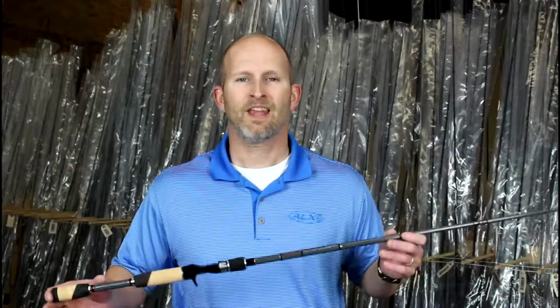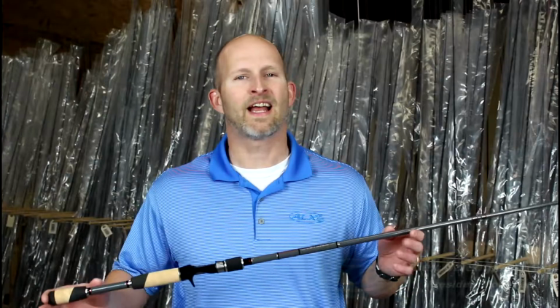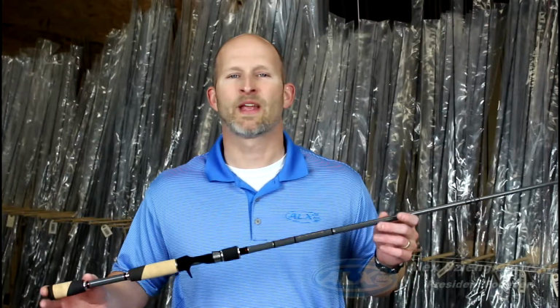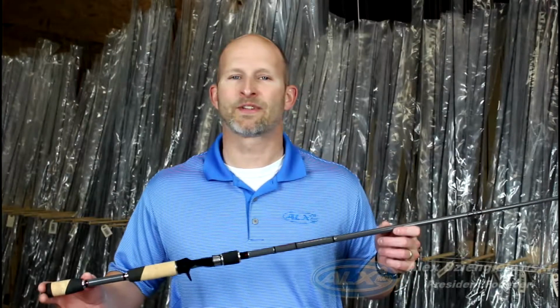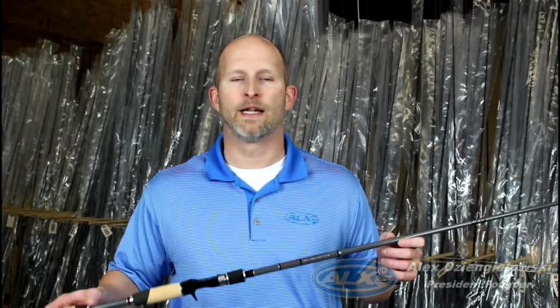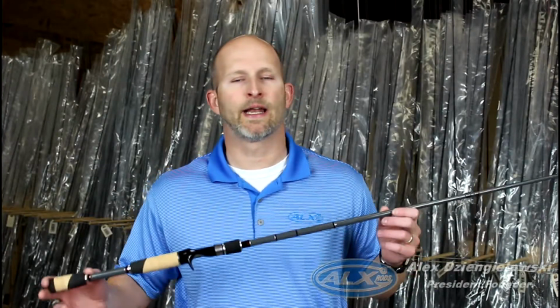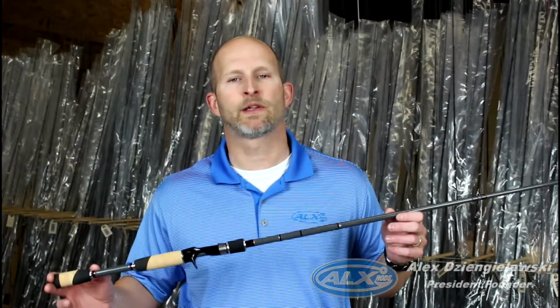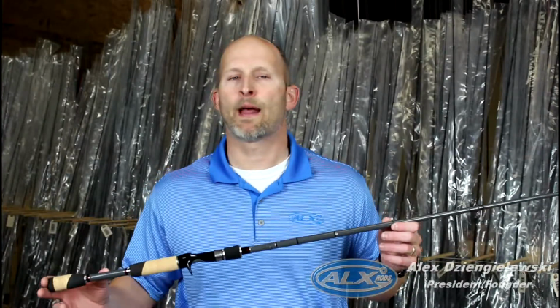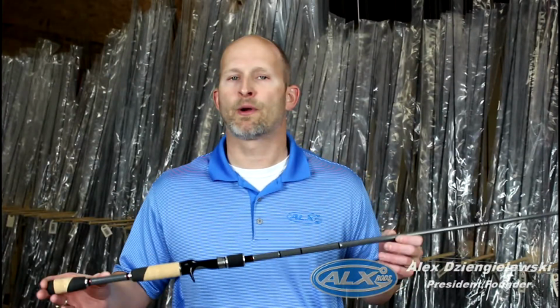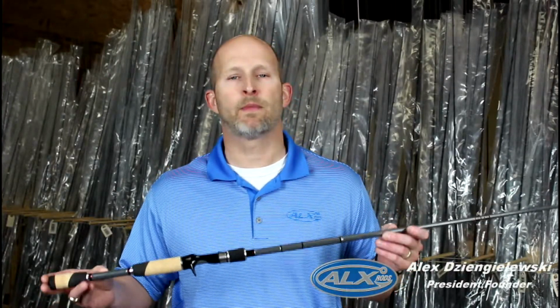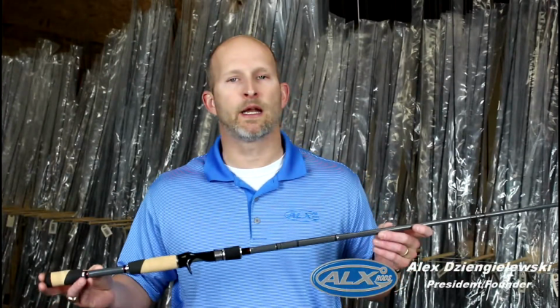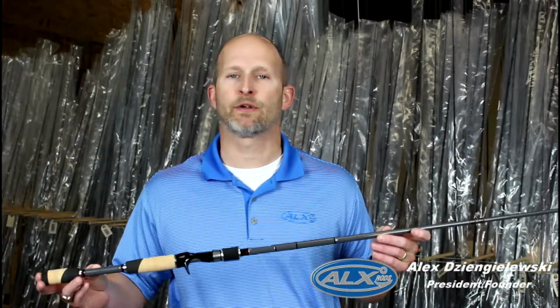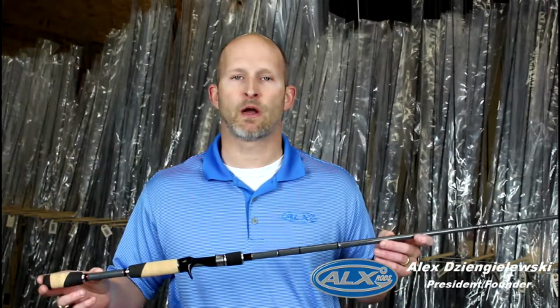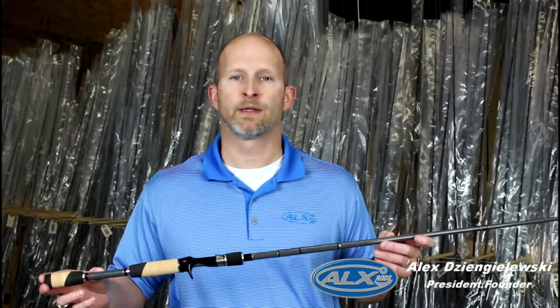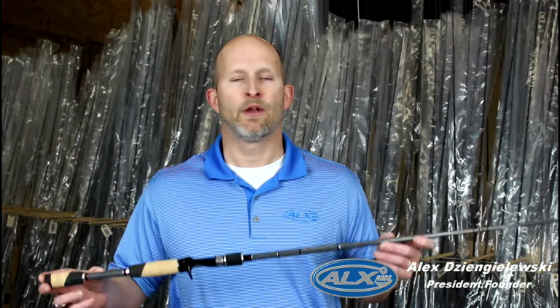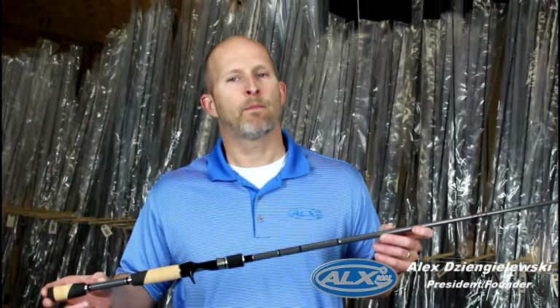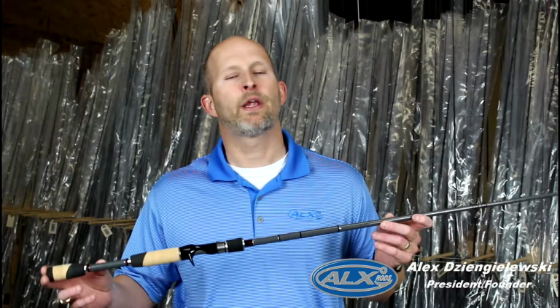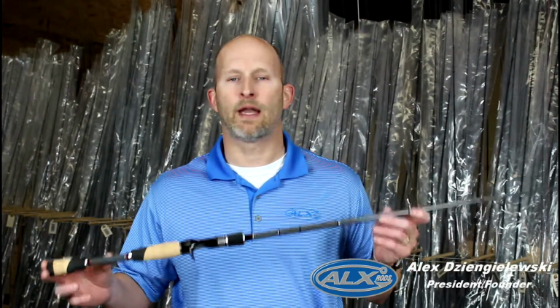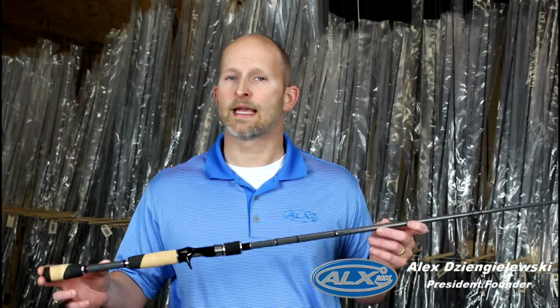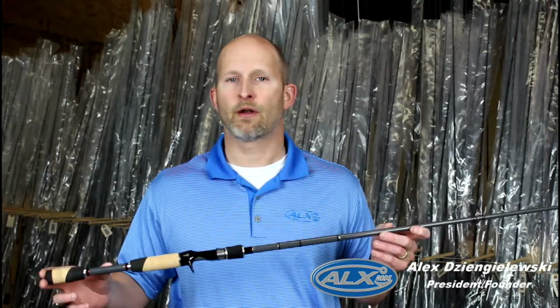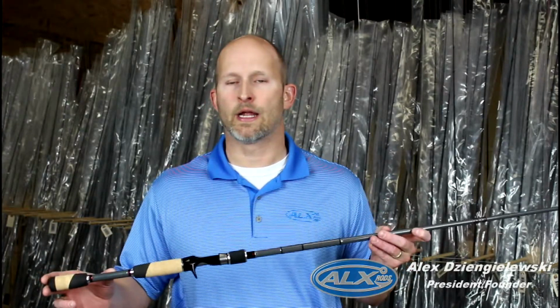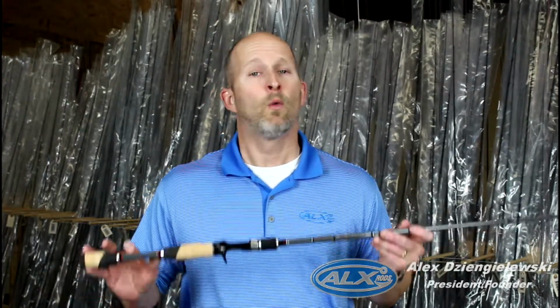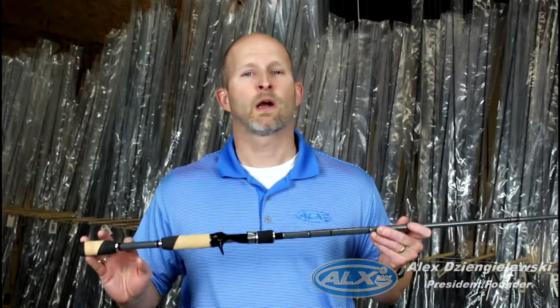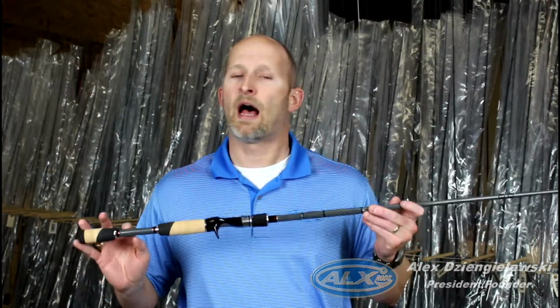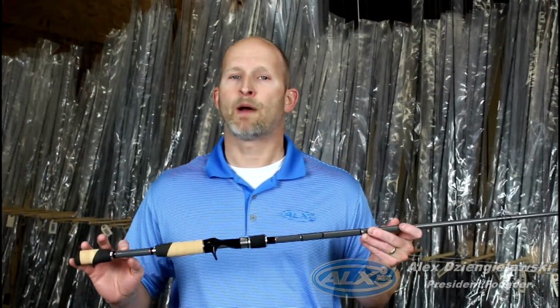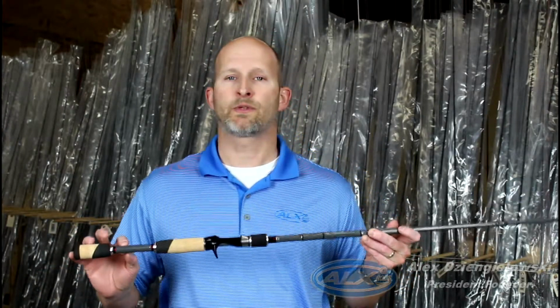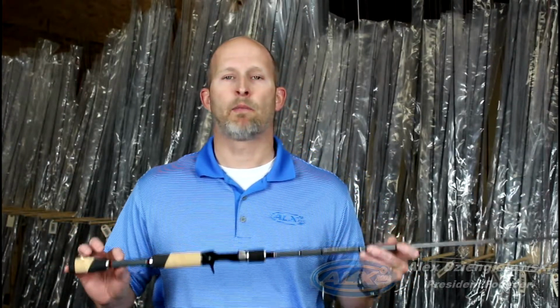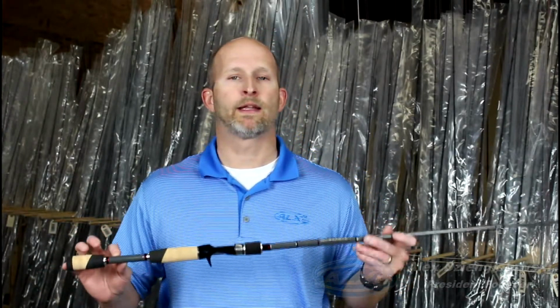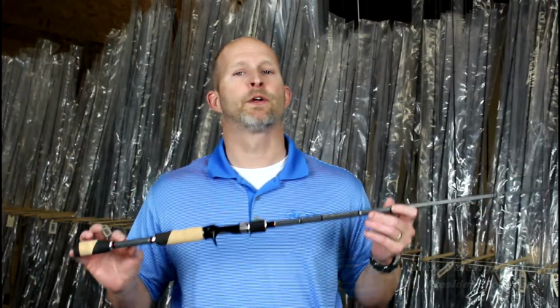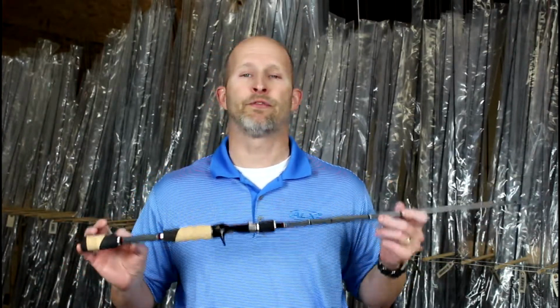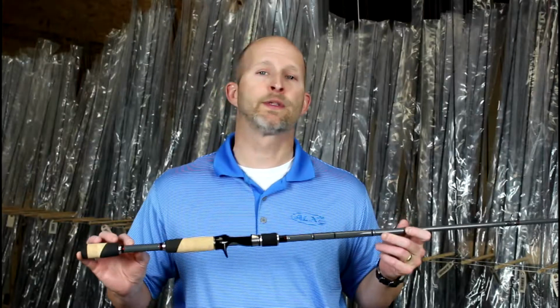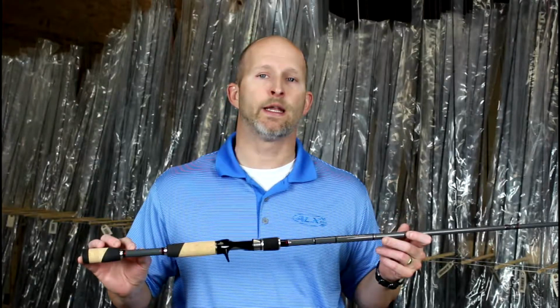Hey, it's Alex with ALX Rods, and I'd like to talk about our premium ENOX series rods. They're hand-built here in Aiken, South Carolina. We start with a high-modulus rod blank that's focused on feel techniques.